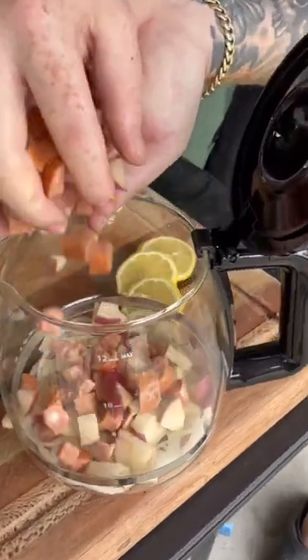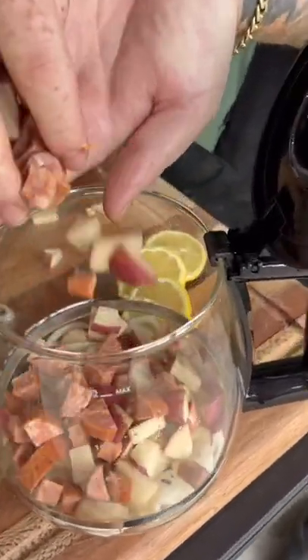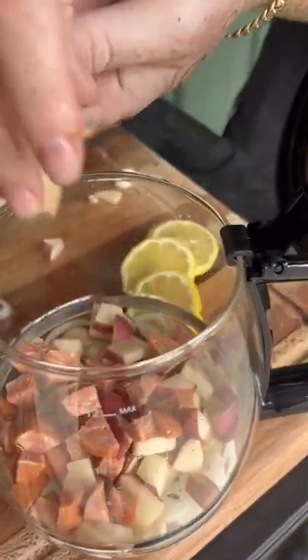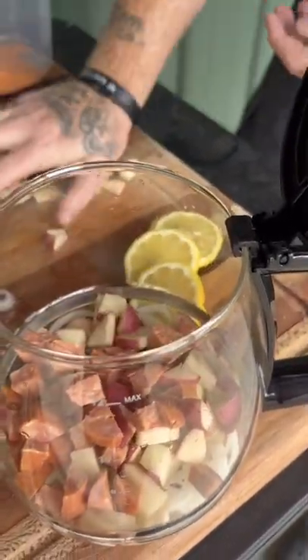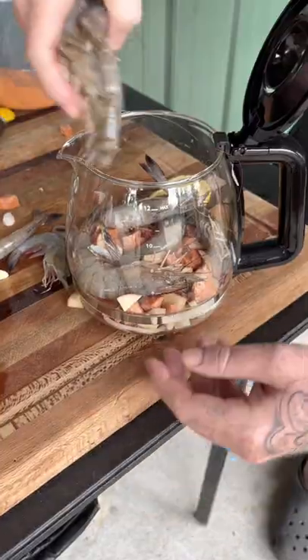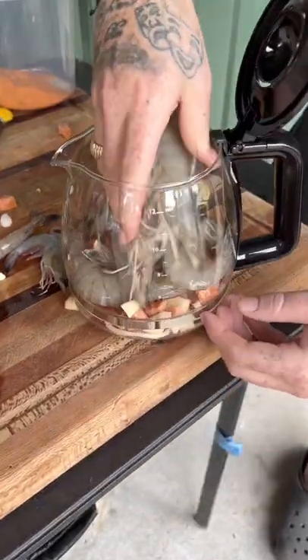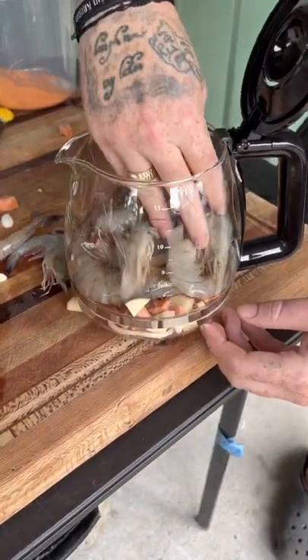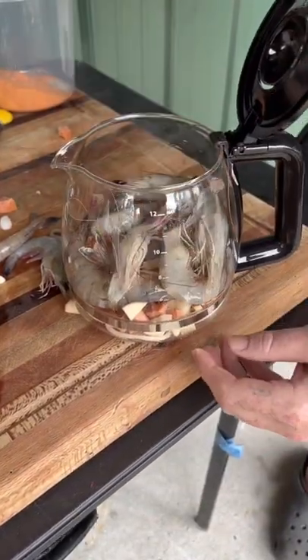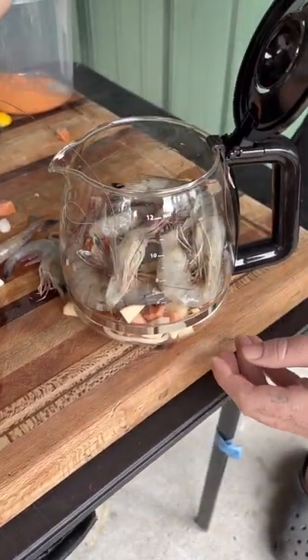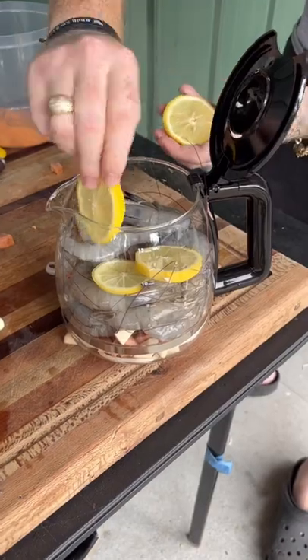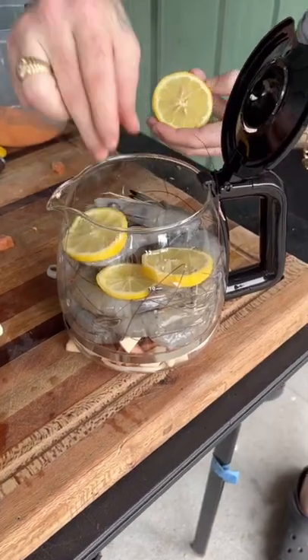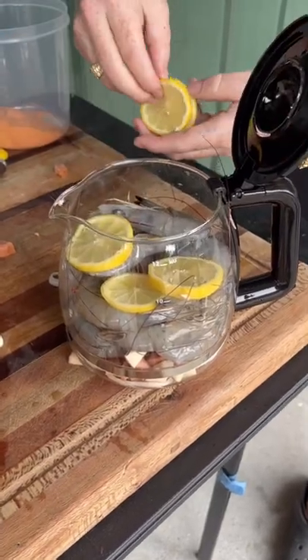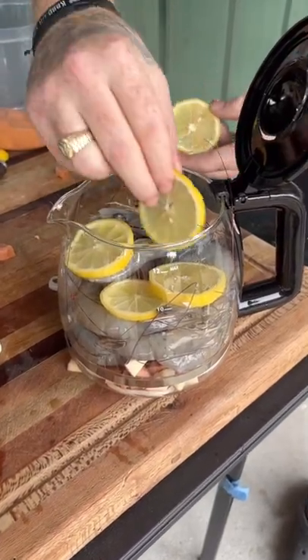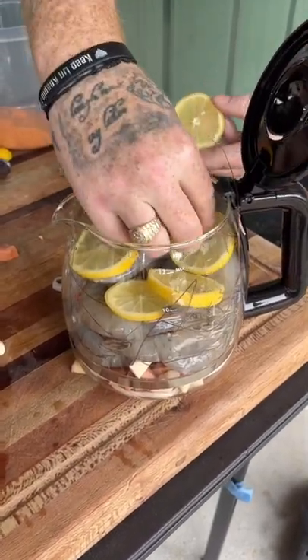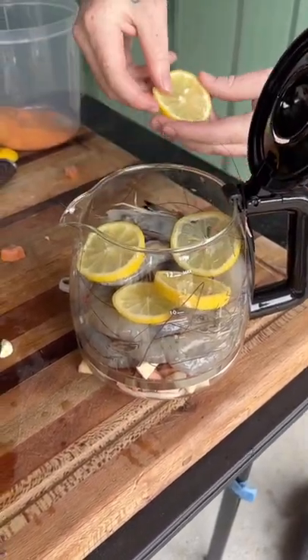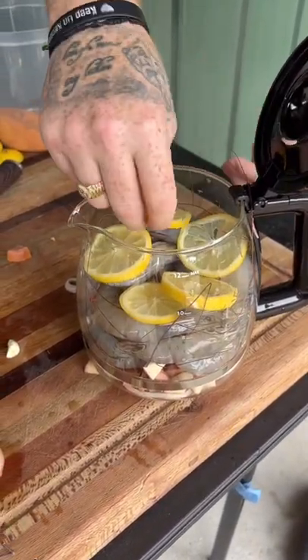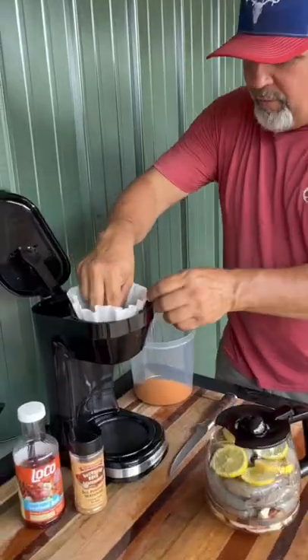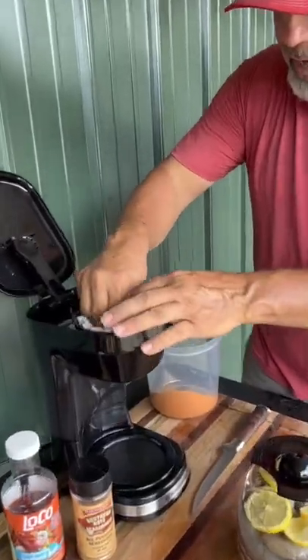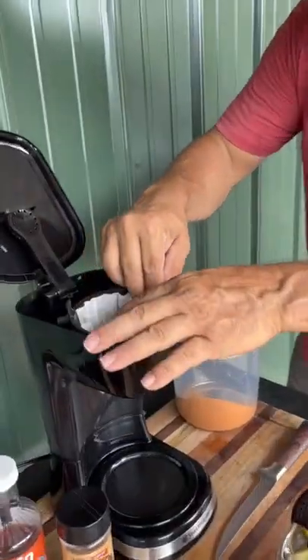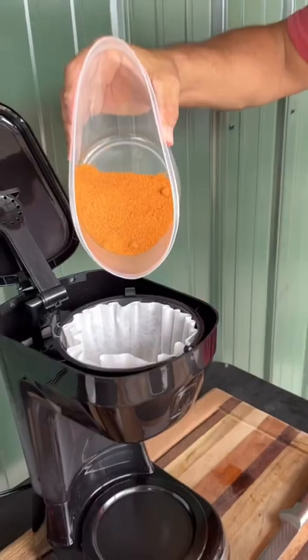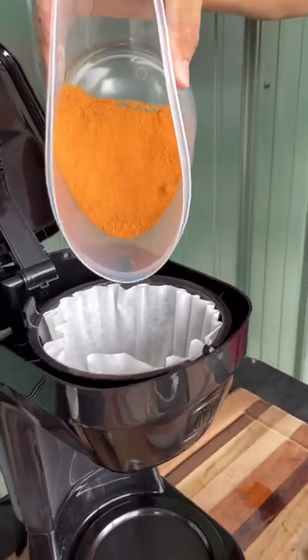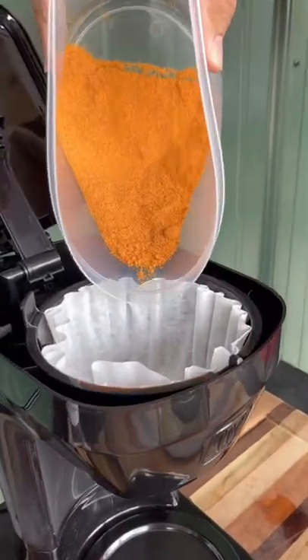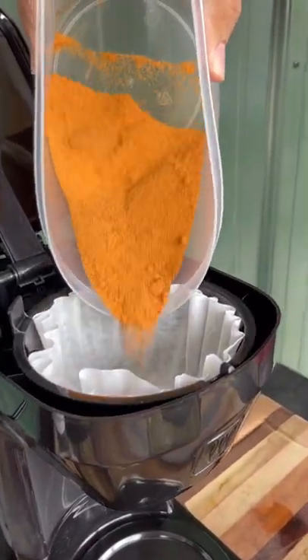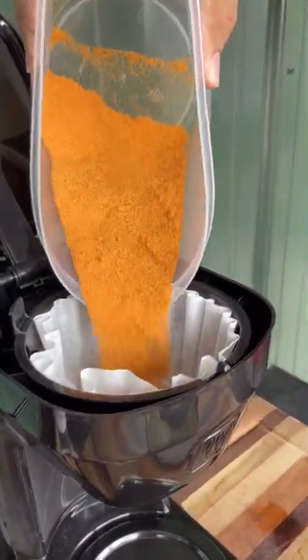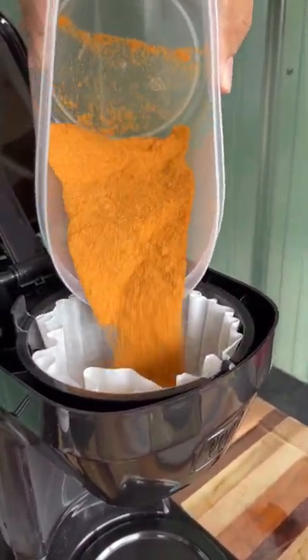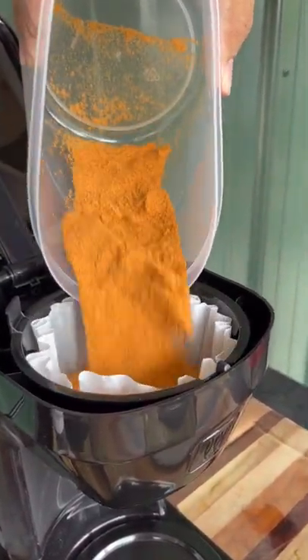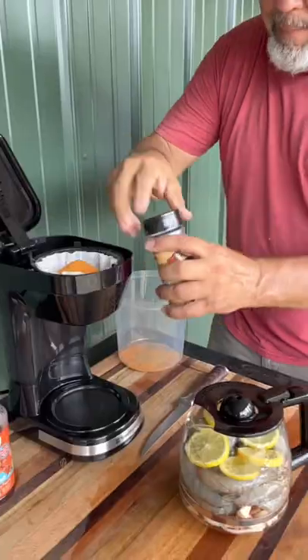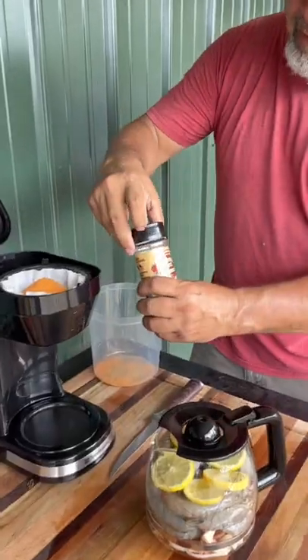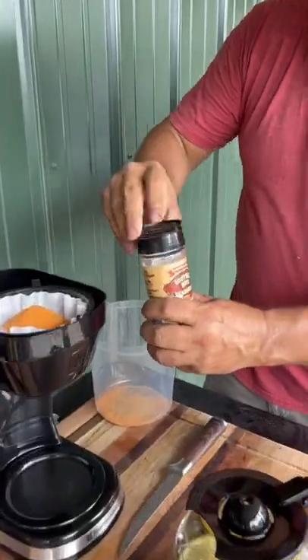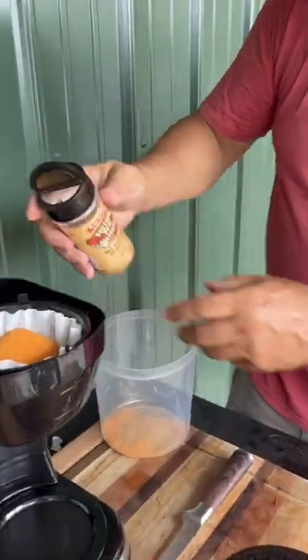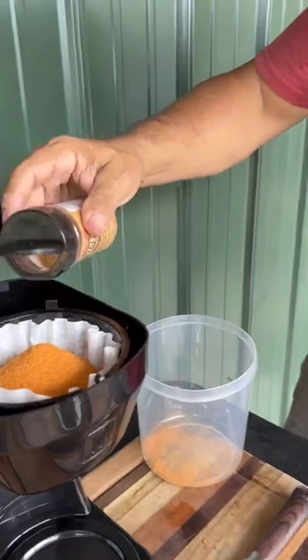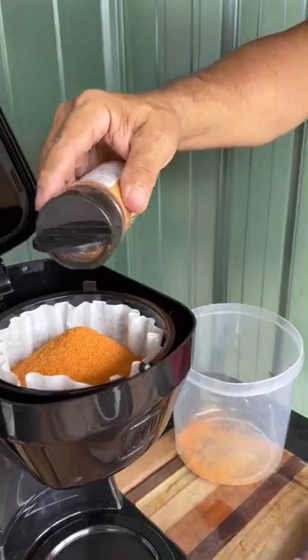Ooh, this gonna be some kind of good, y'all. Going in with about a pound of them shrimp, y'all. Right on the tippy top with them sliced lemons like this. Throw that filter down in there like that. One cup of your favorite seafood boil. Bump it with a little Southern Boy seasoning in there on the top of it.